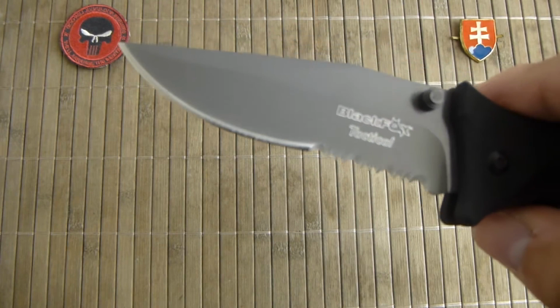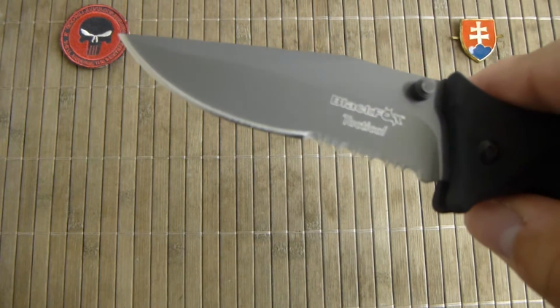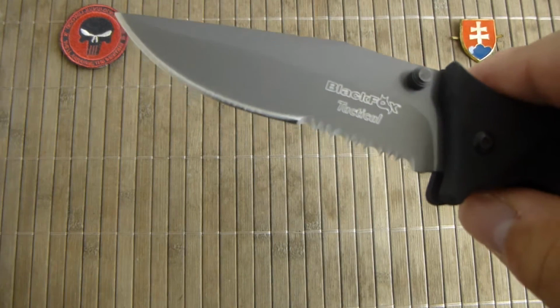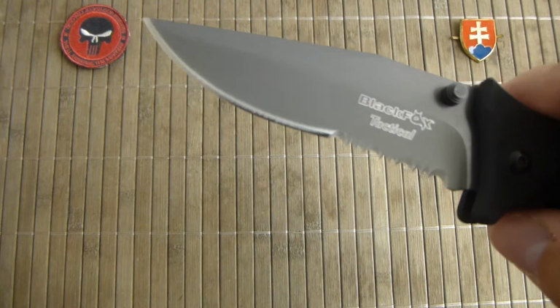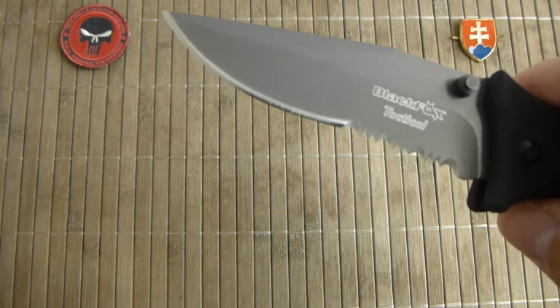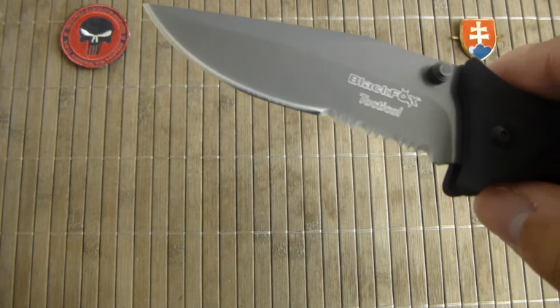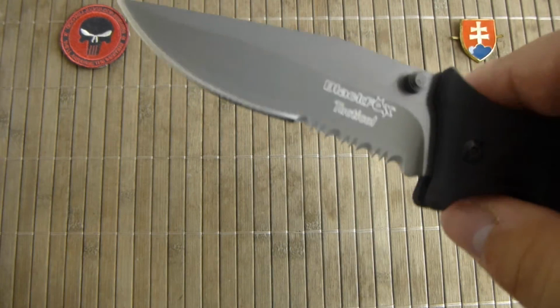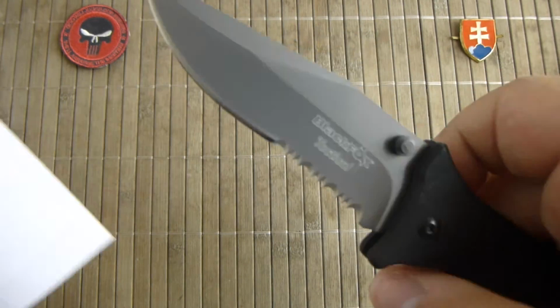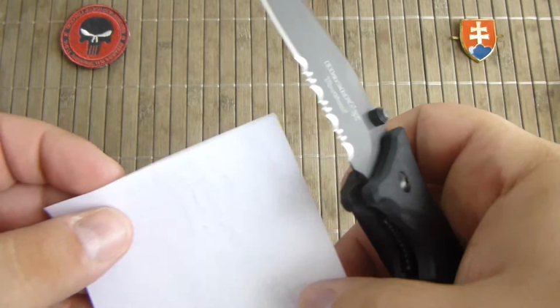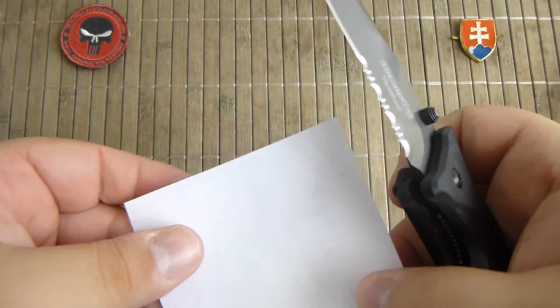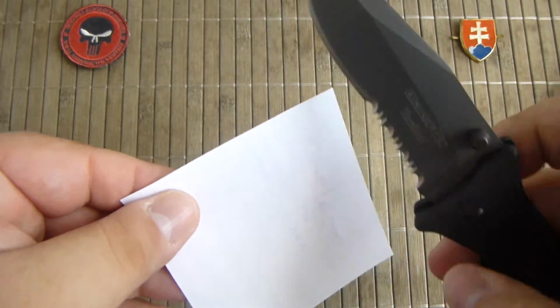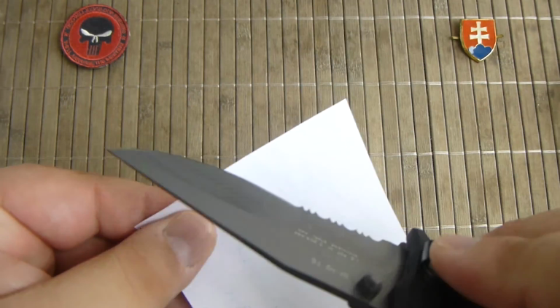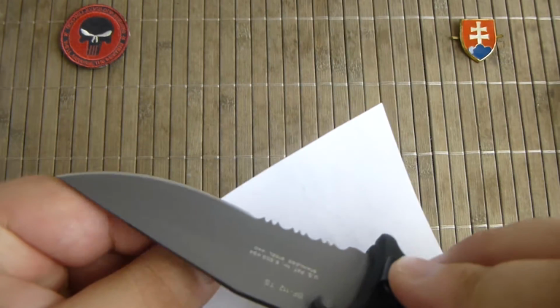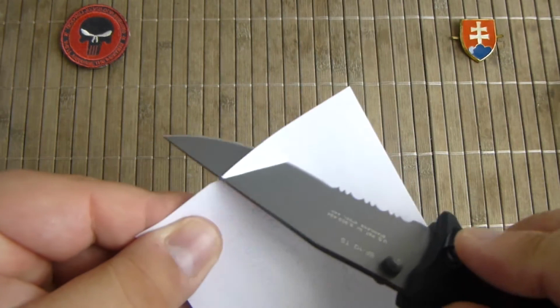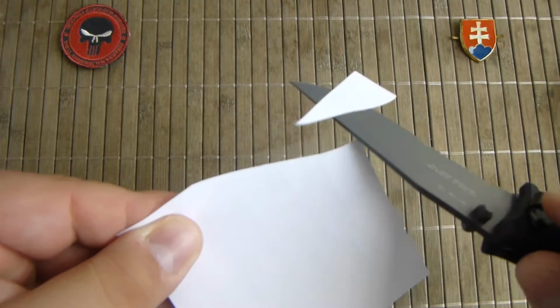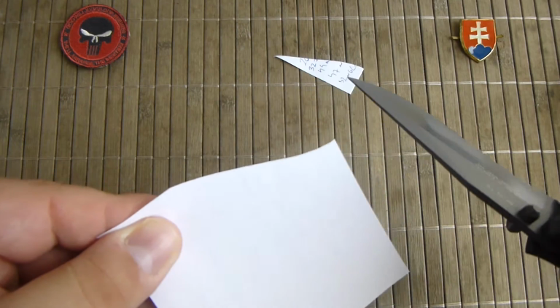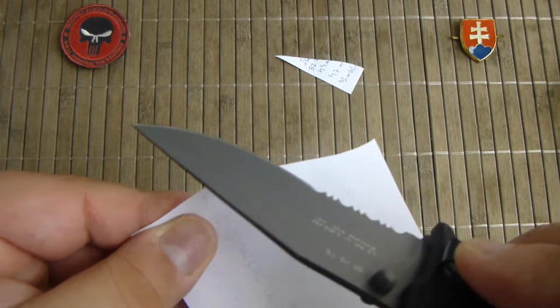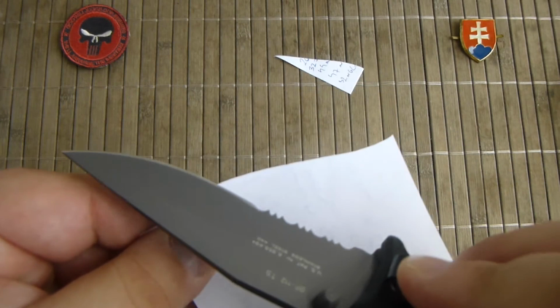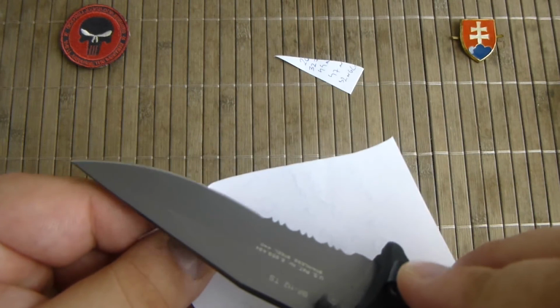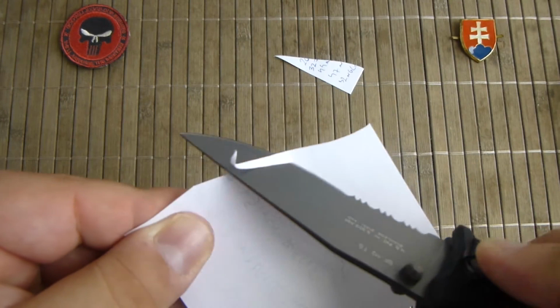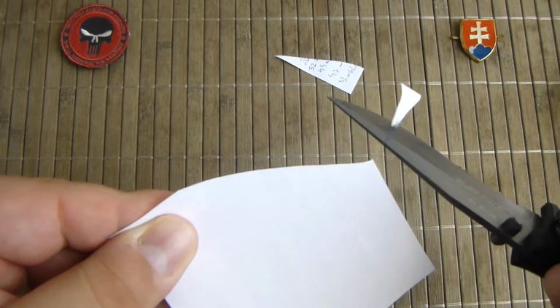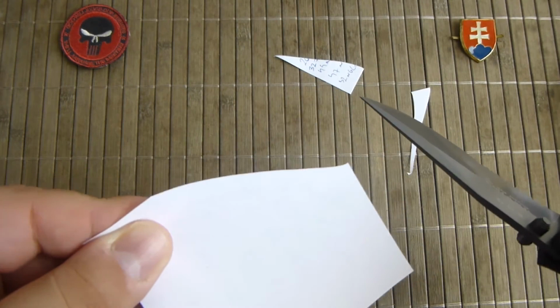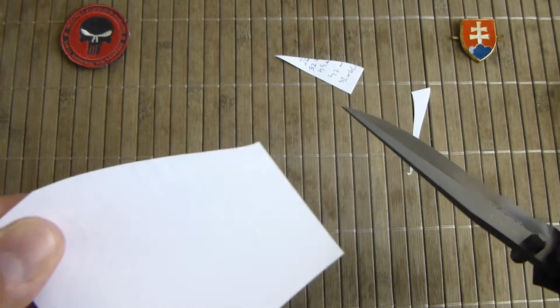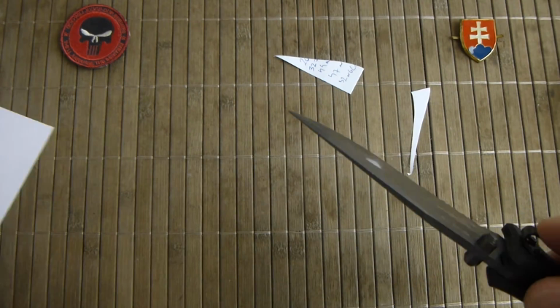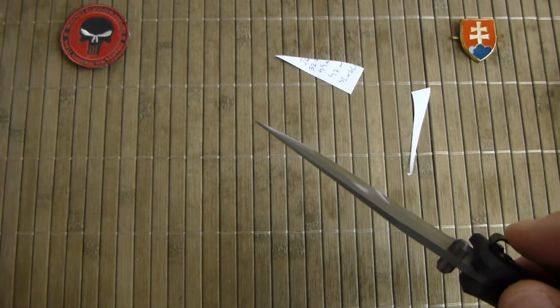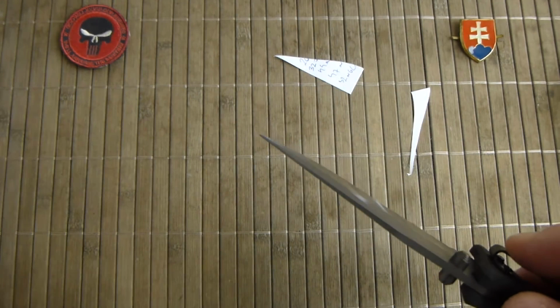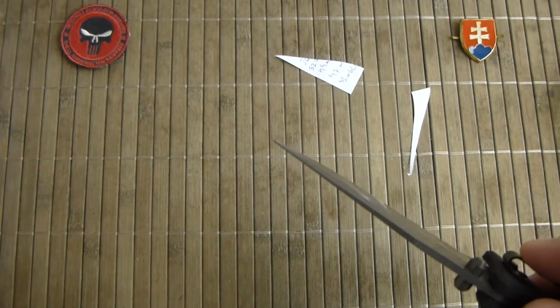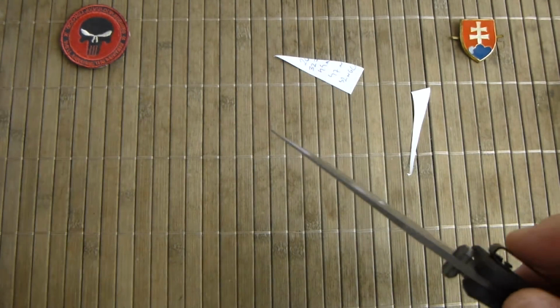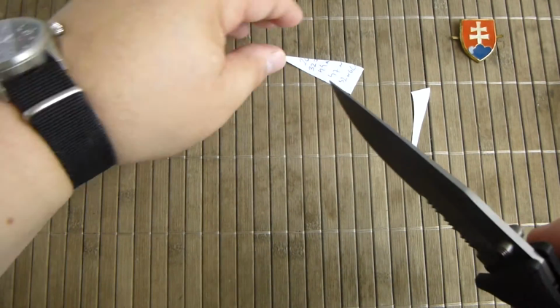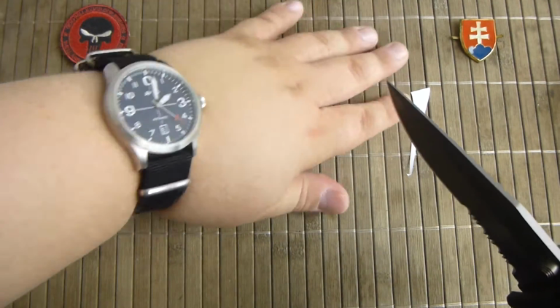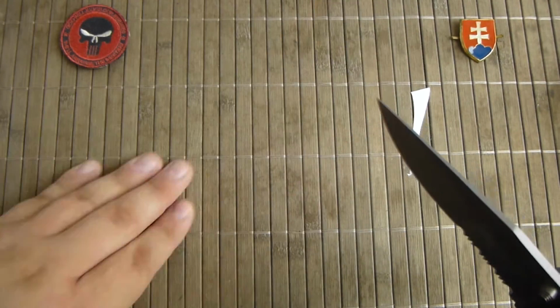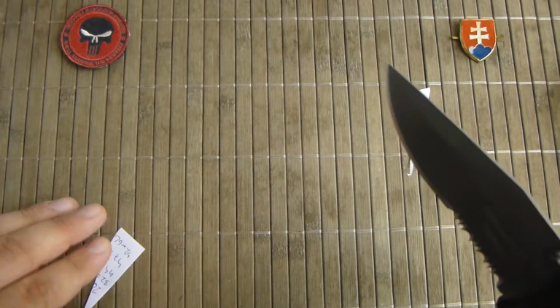Out of the box, this knife is scary sharp. Really, really good job, Fox.